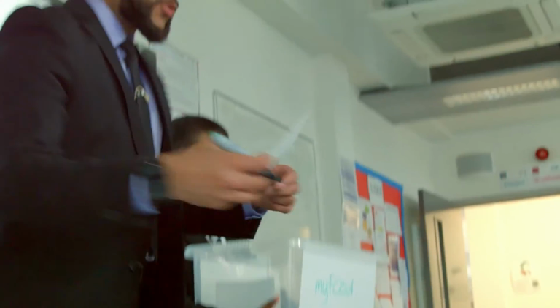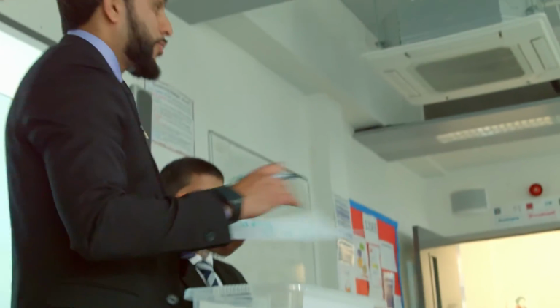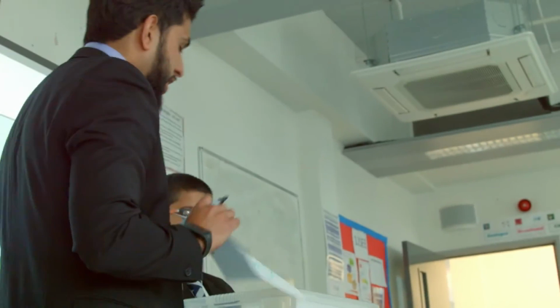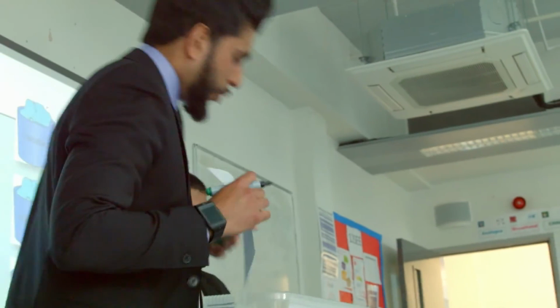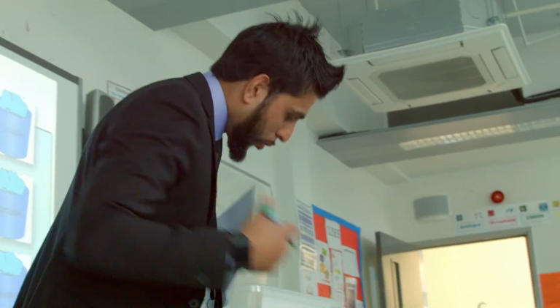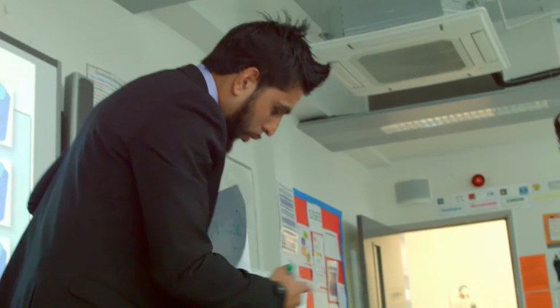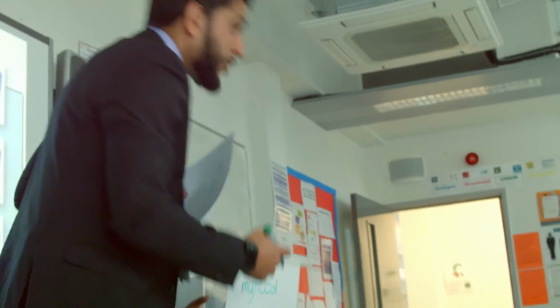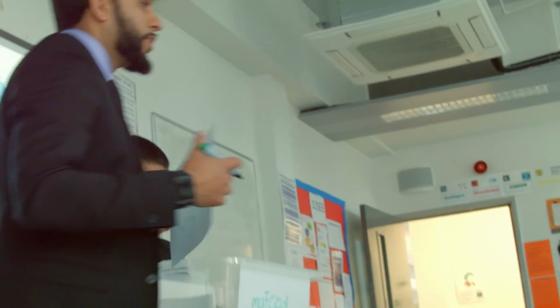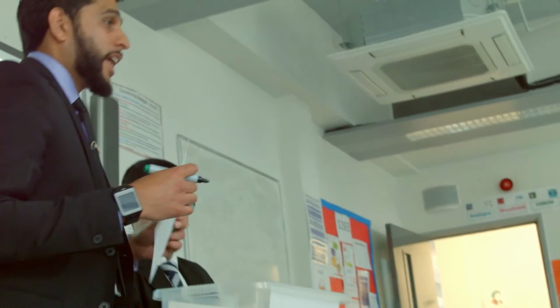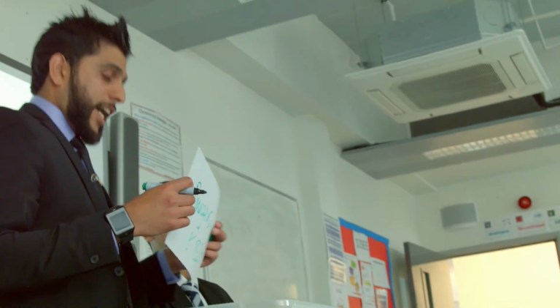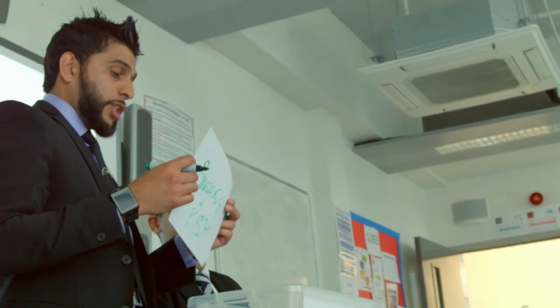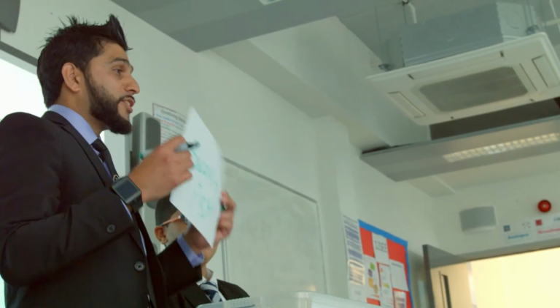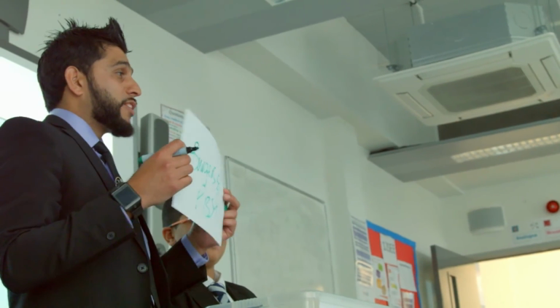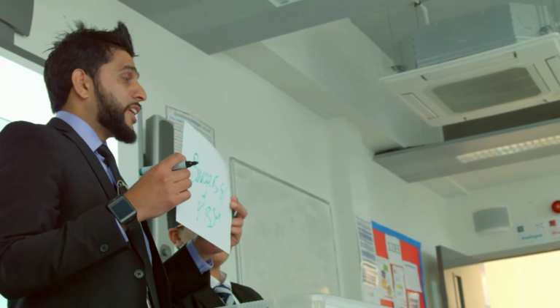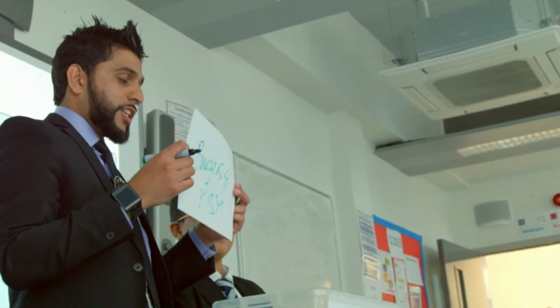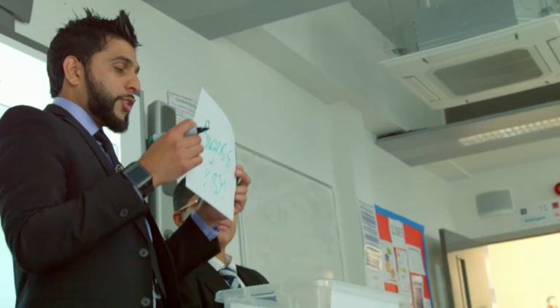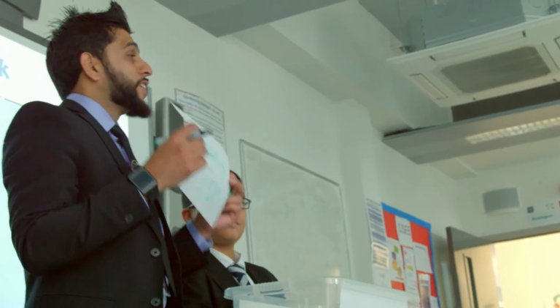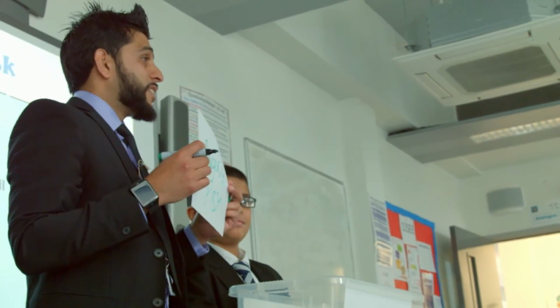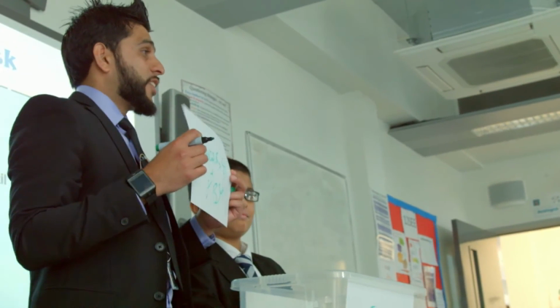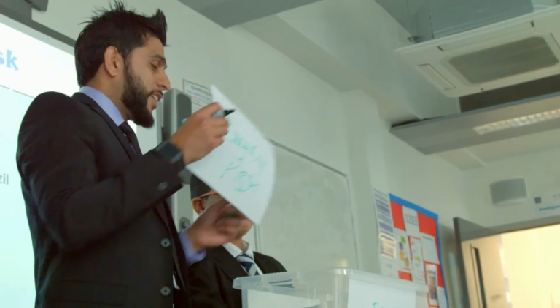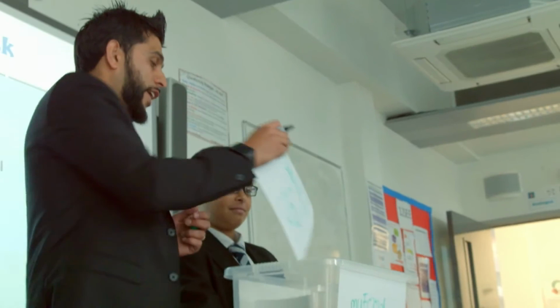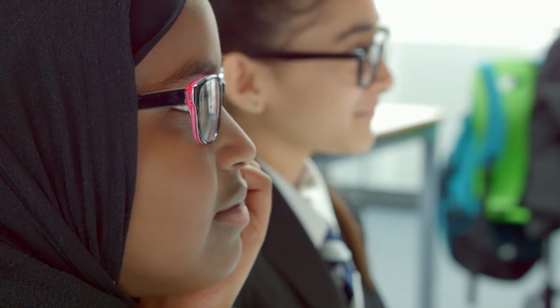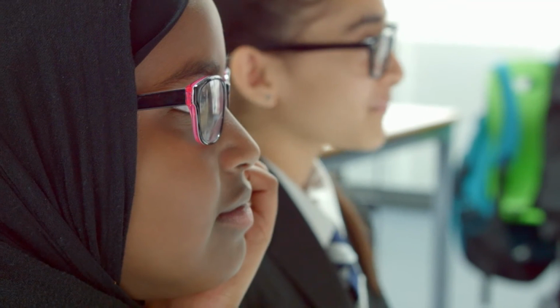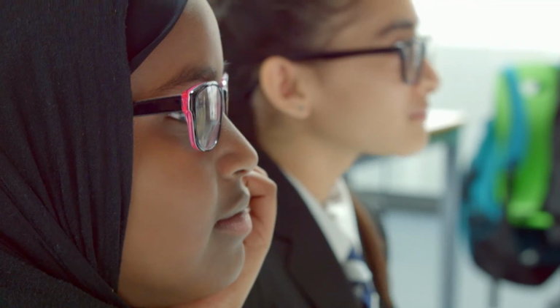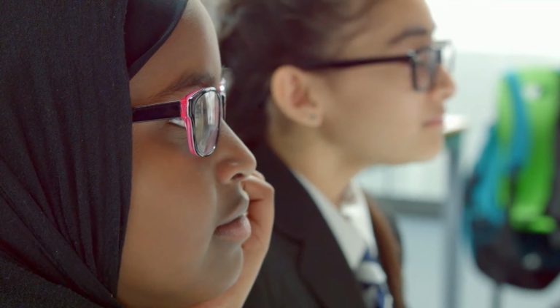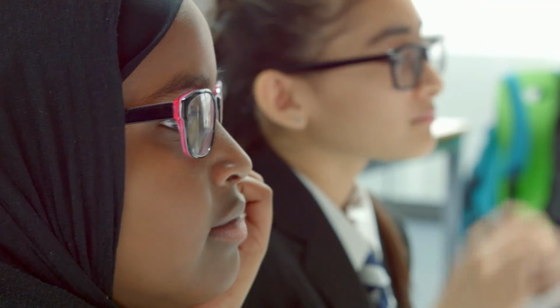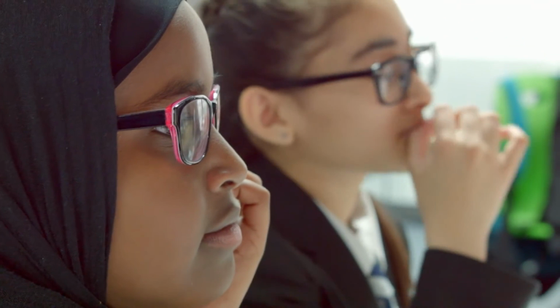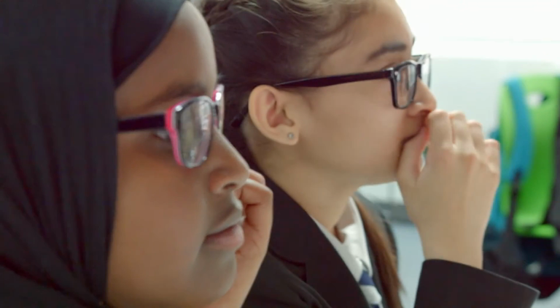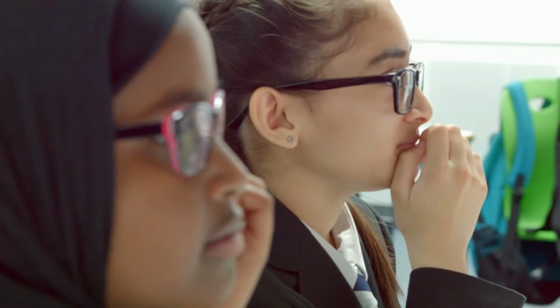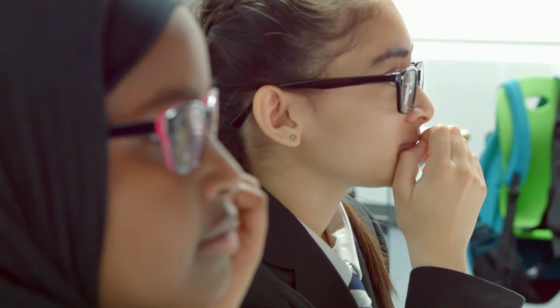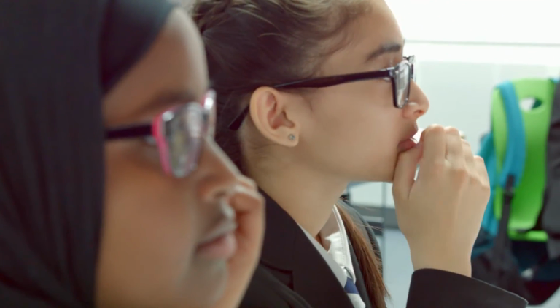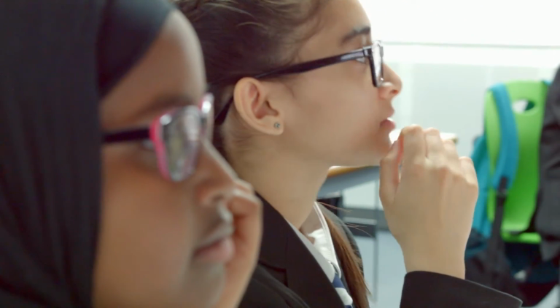Ridwan created a variable called 'my food' and he wanted to store the information — burgers and pizzas. So that went into his box. That's how a computer stores information using variables.